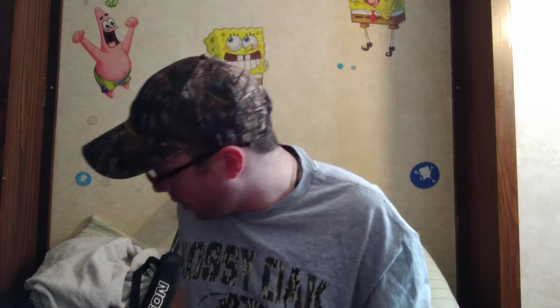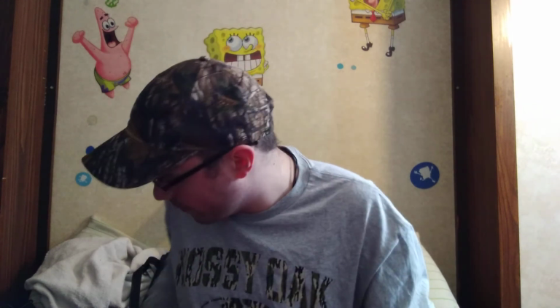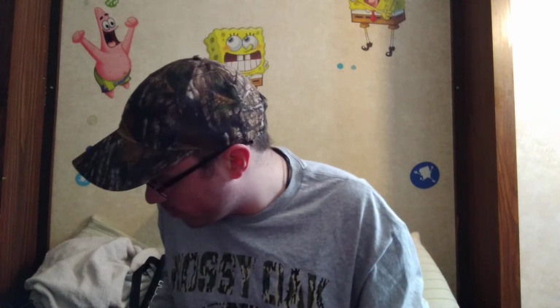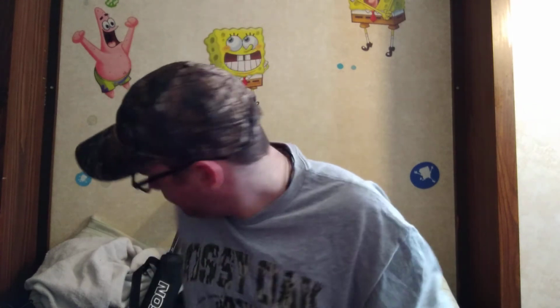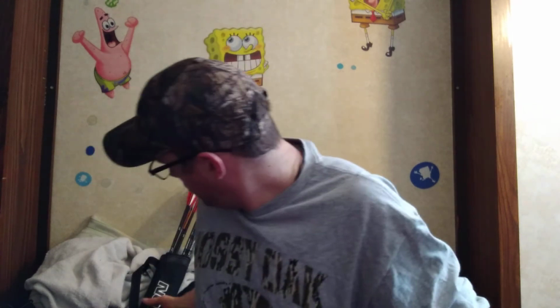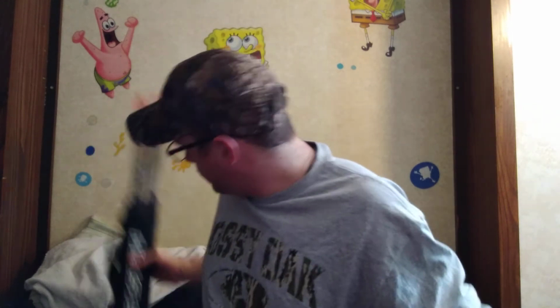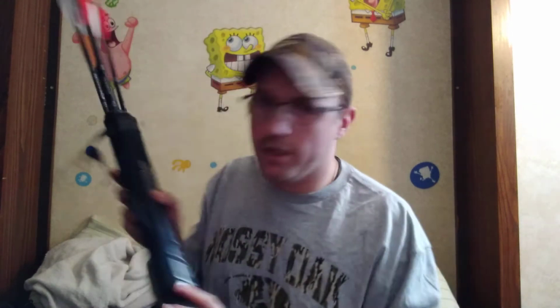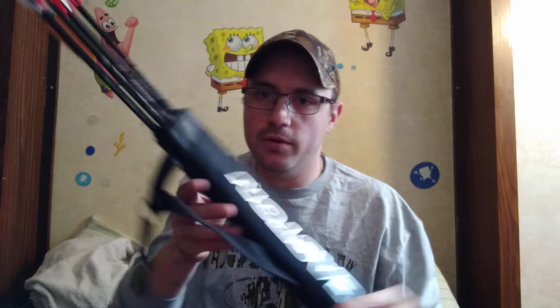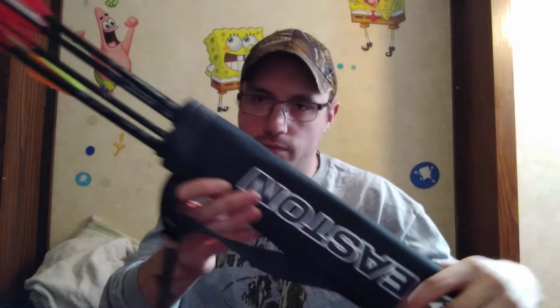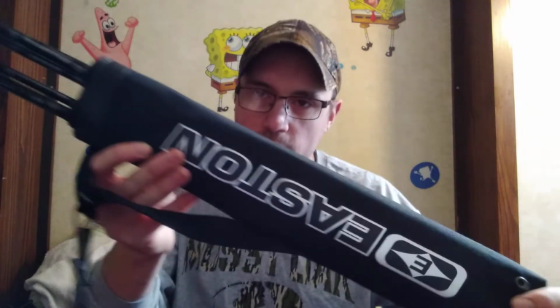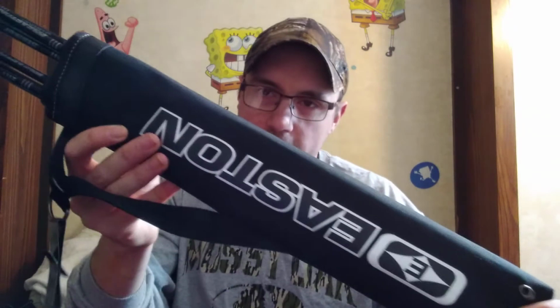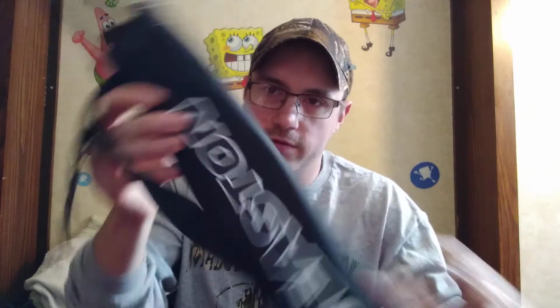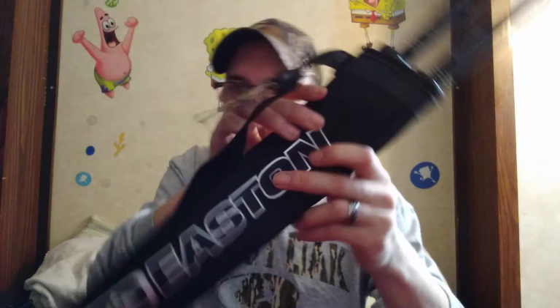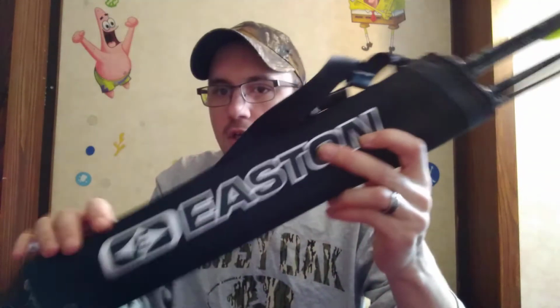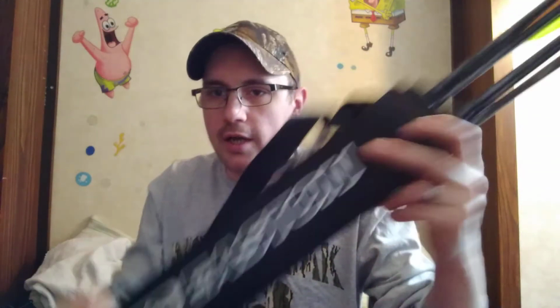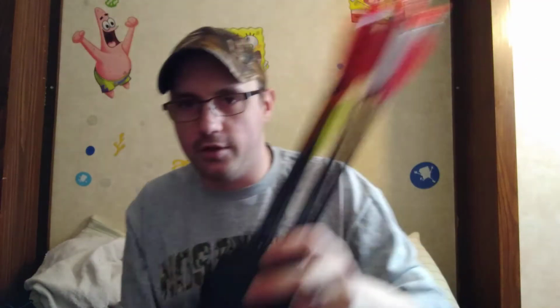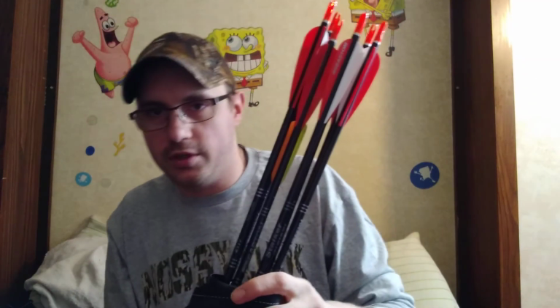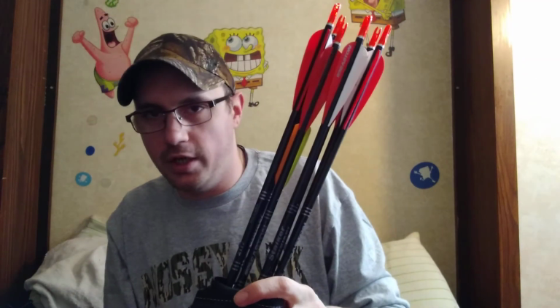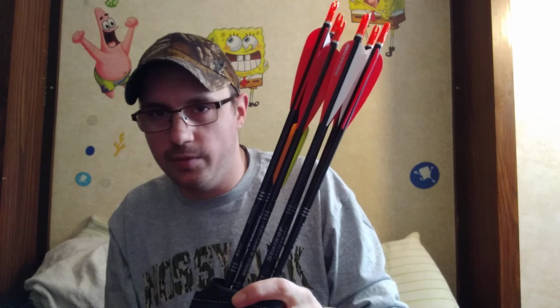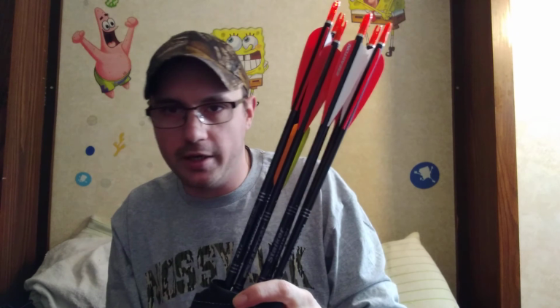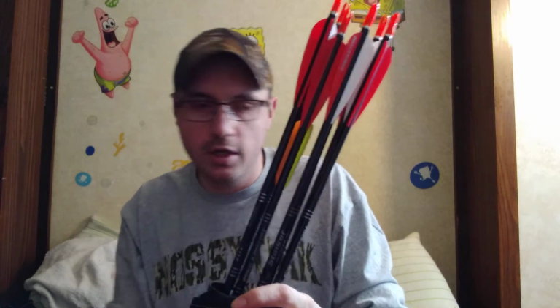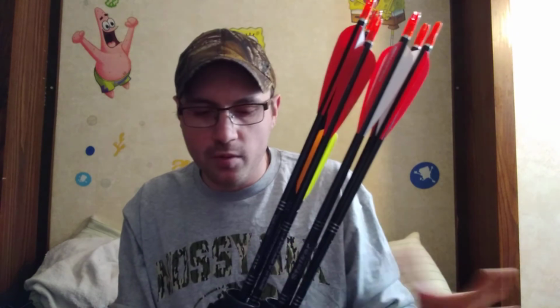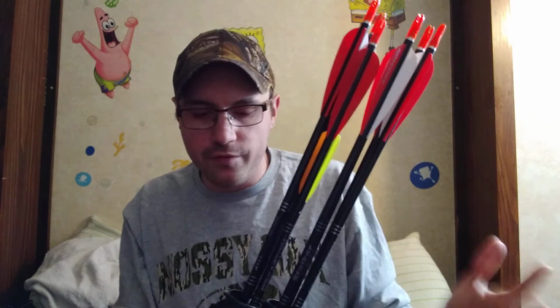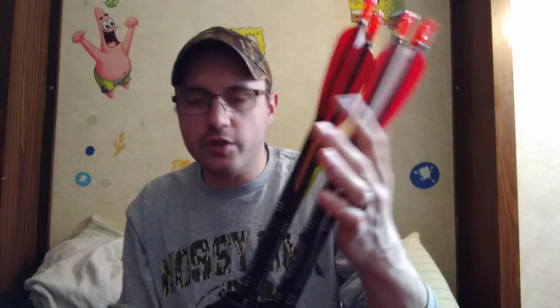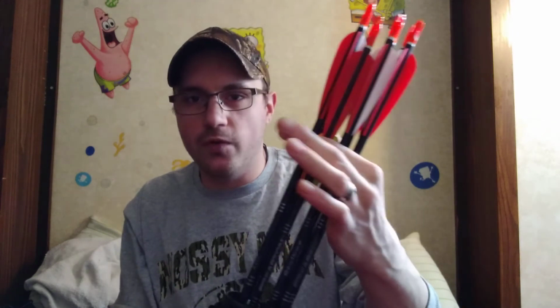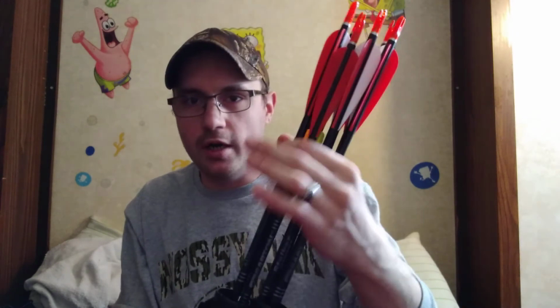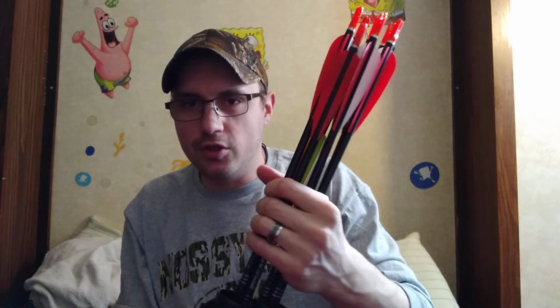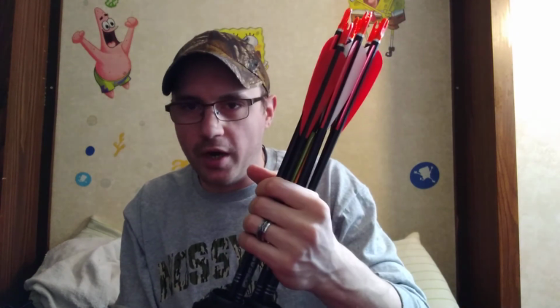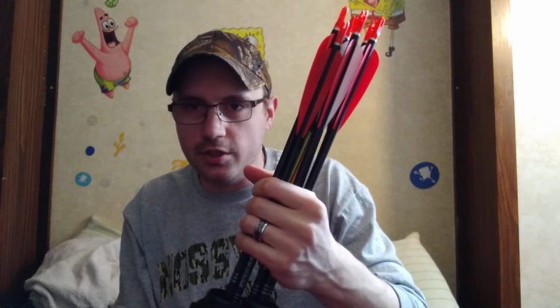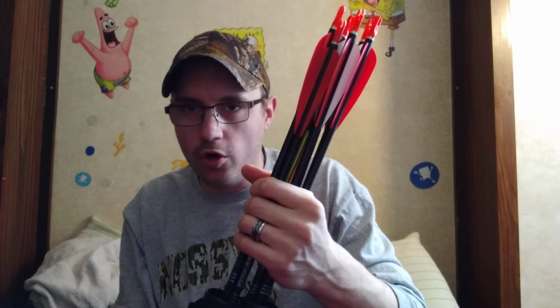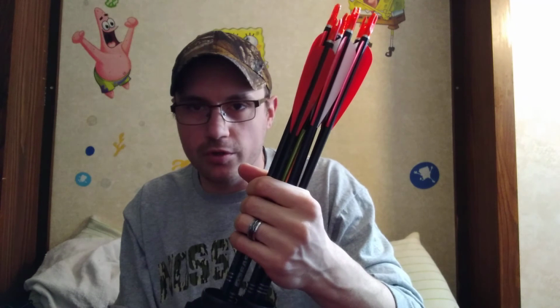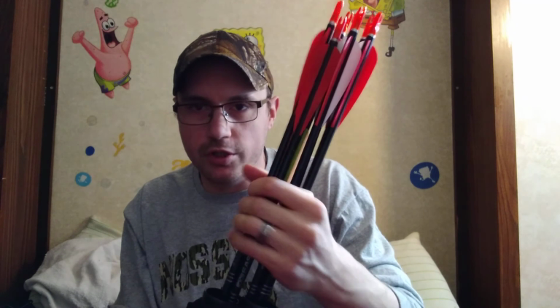I also have another quiver - this is called a hip quiver, made by Easton. I actually got this with the Samick Sage; it came in a package. But this is good for target practicing in the yard or going 3D shooting.